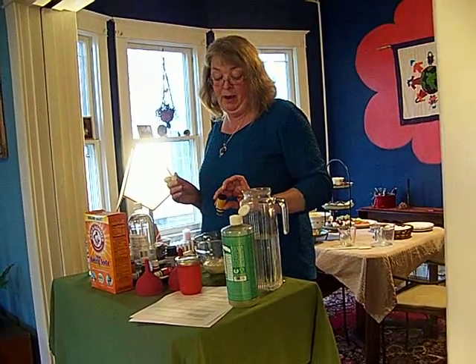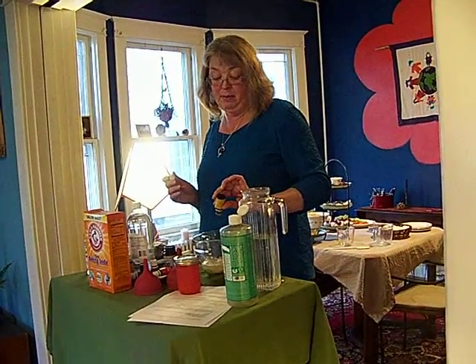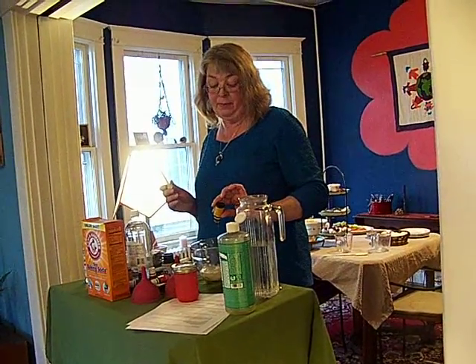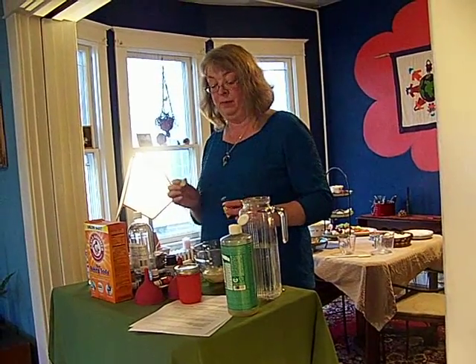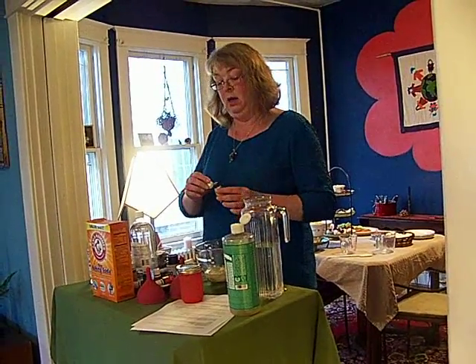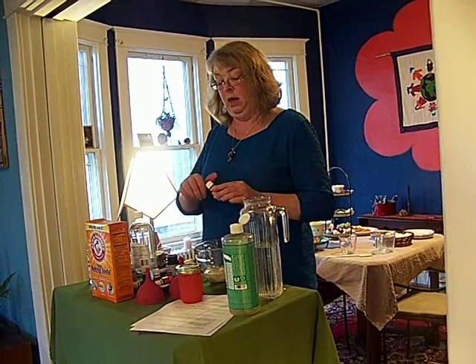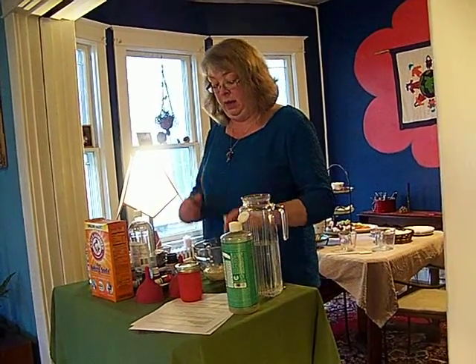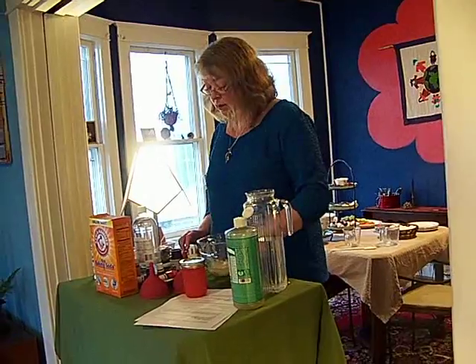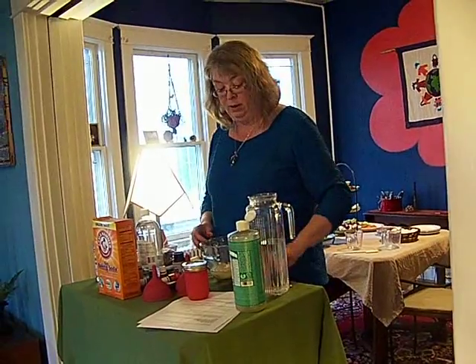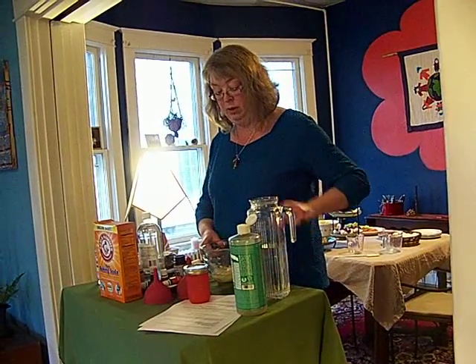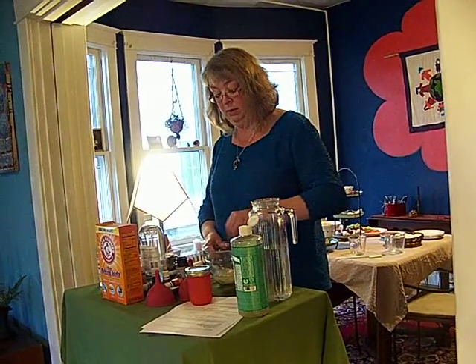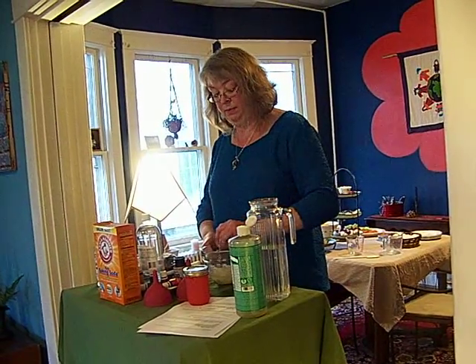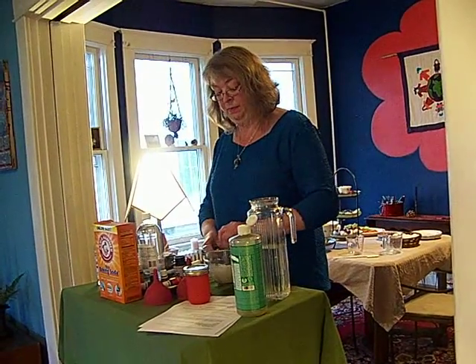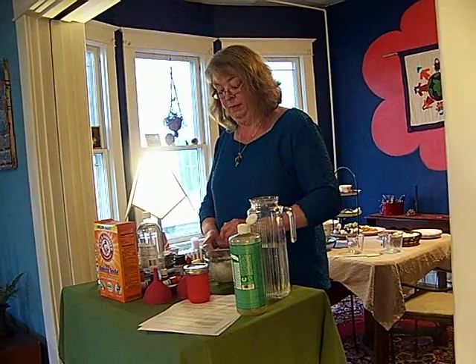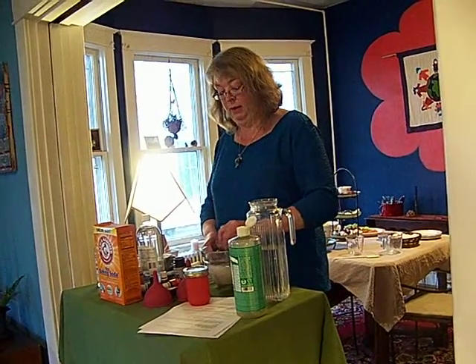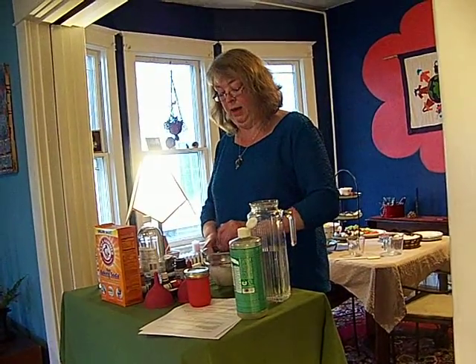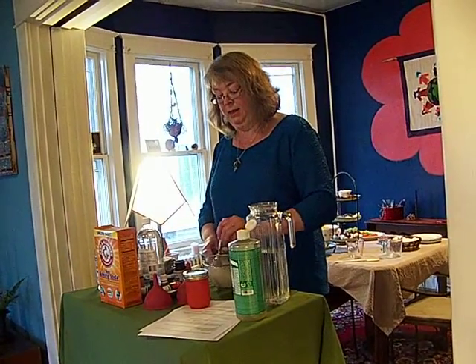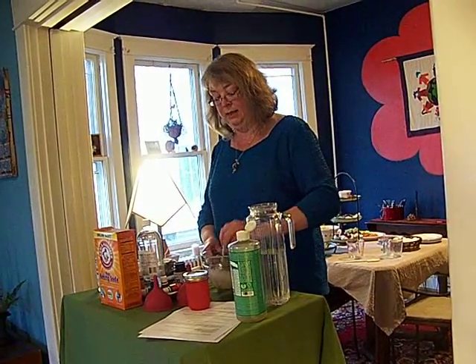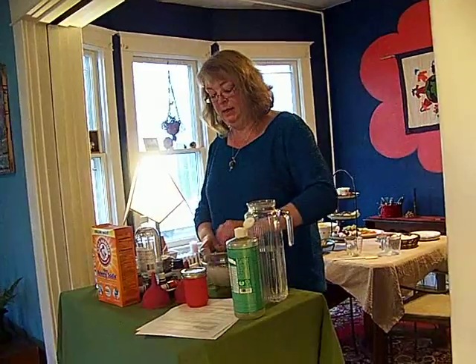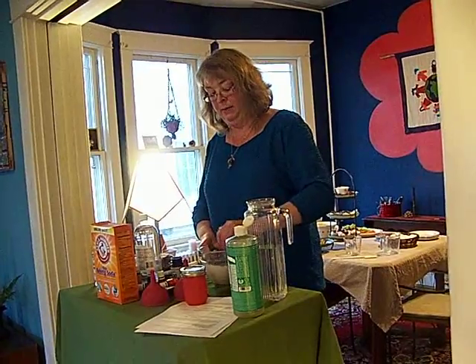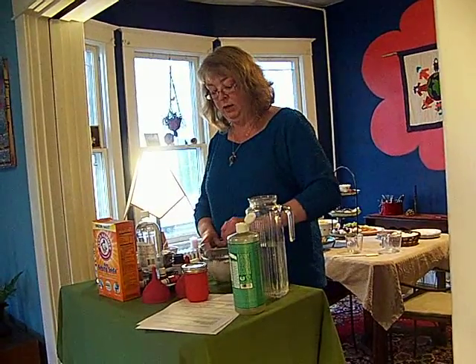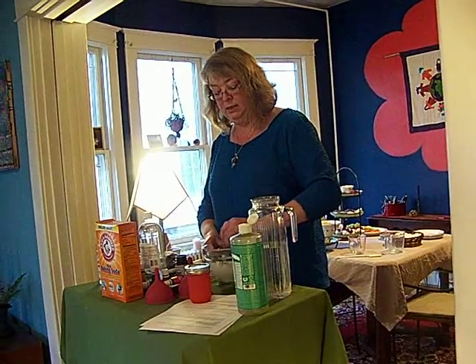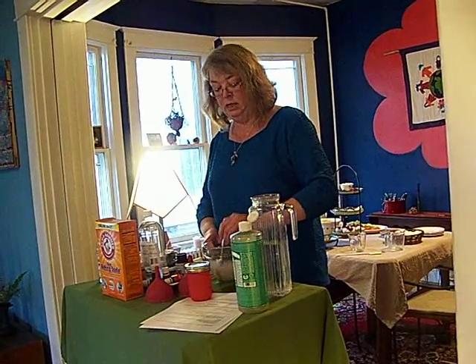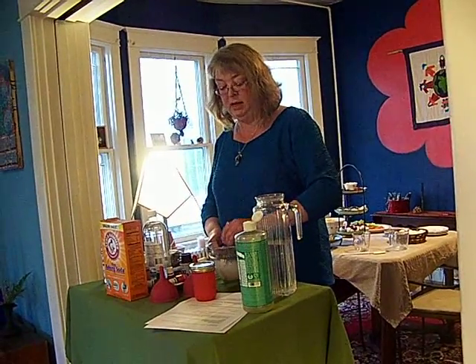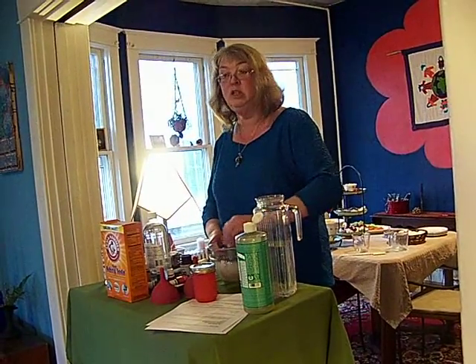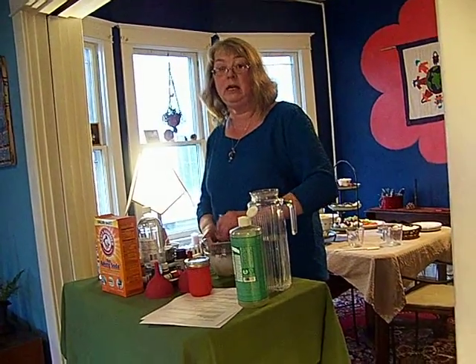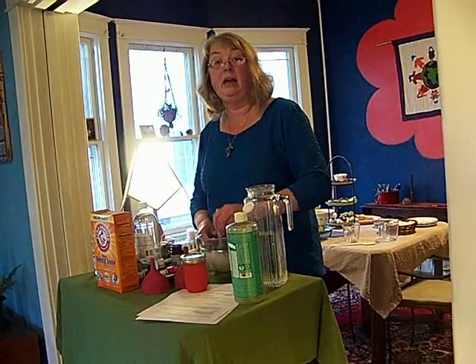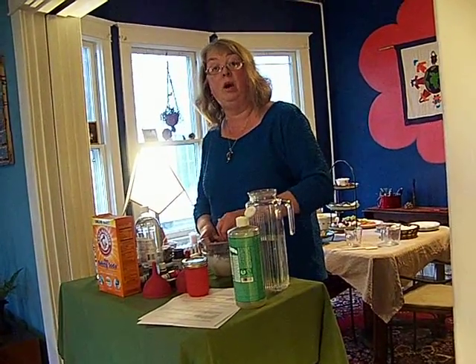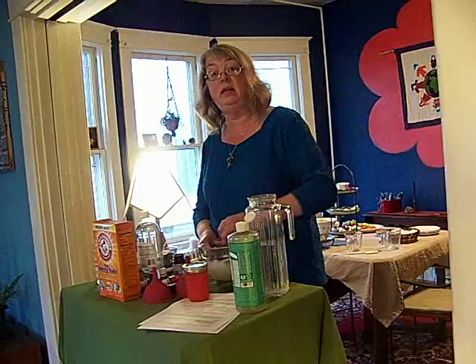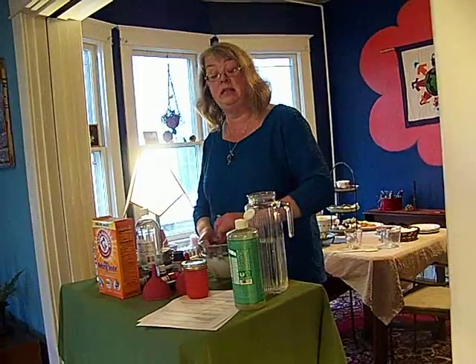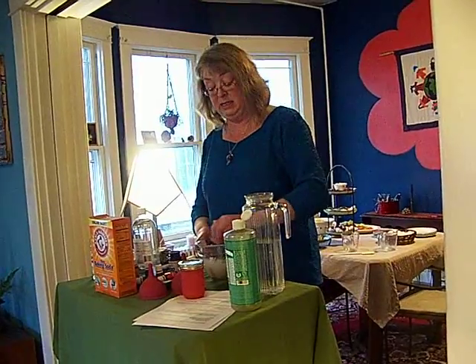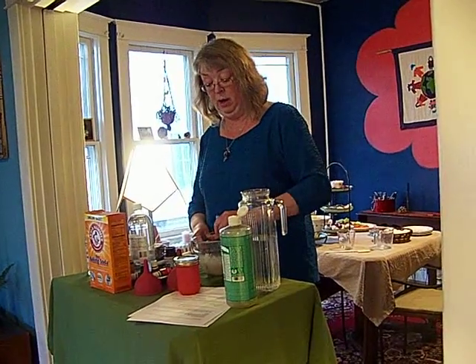About five drops. And you stir it around. And this is actually a good-sized paste. If it's too thick, you can add a little water until you get it to the consistency you want.